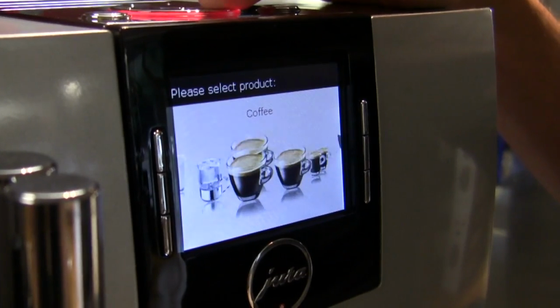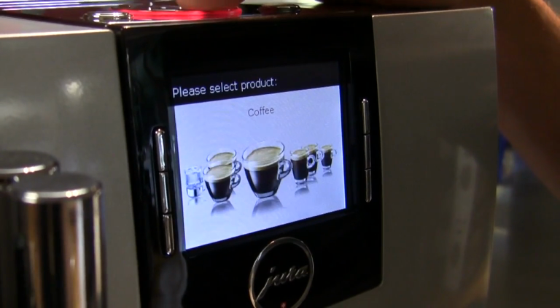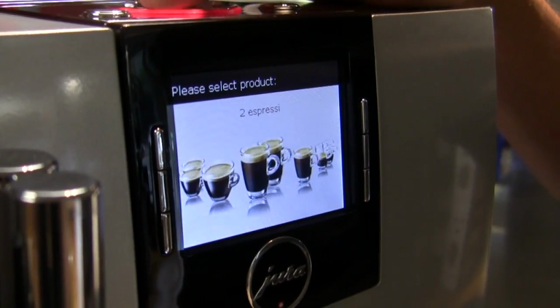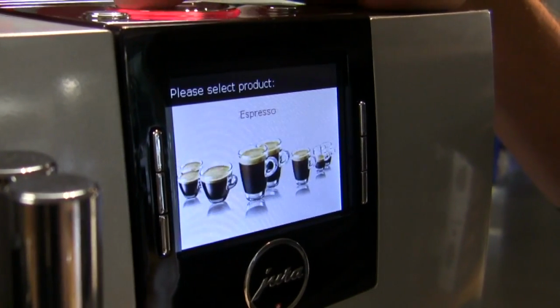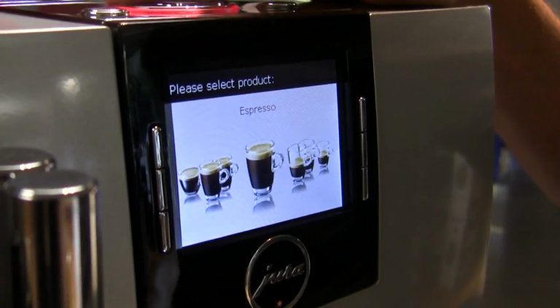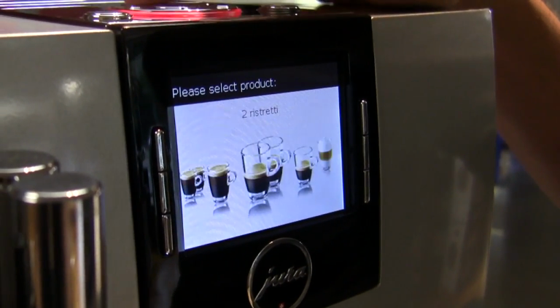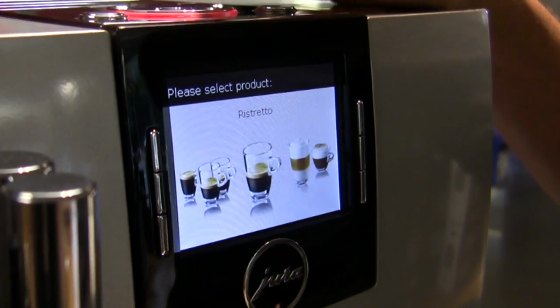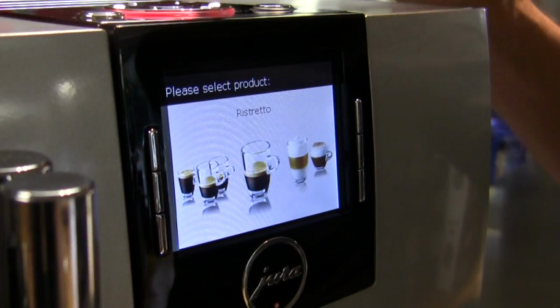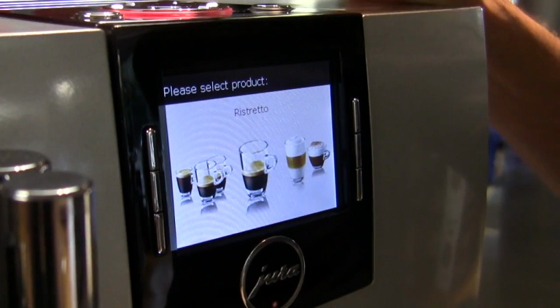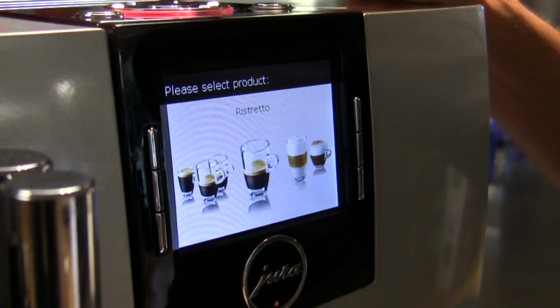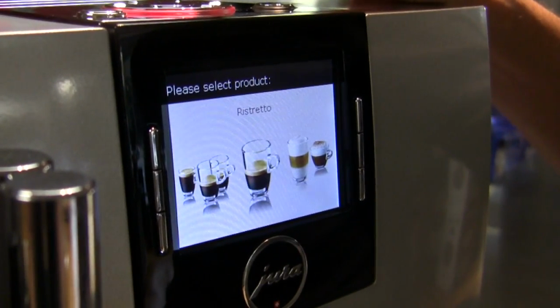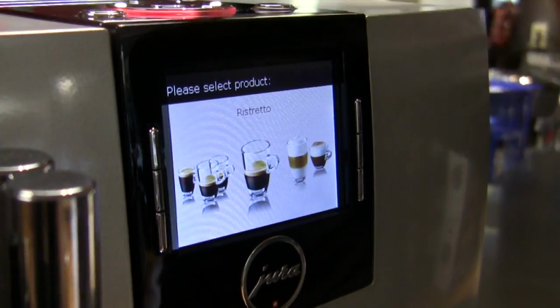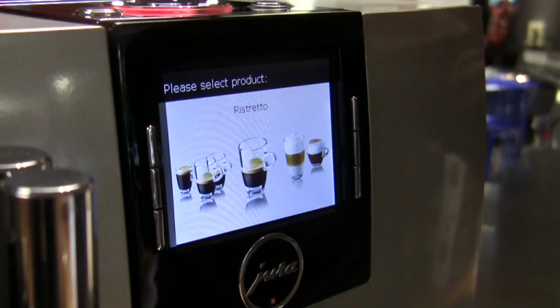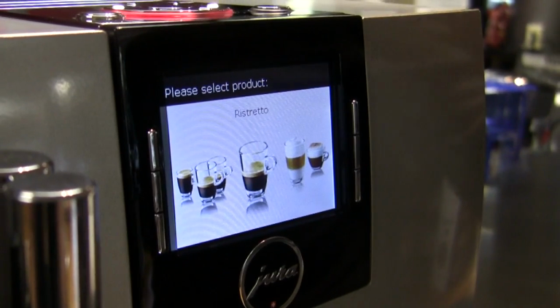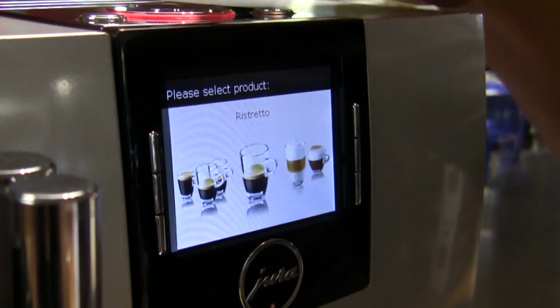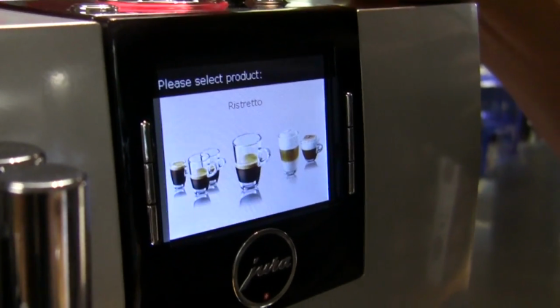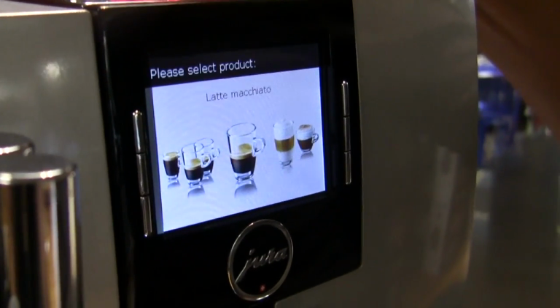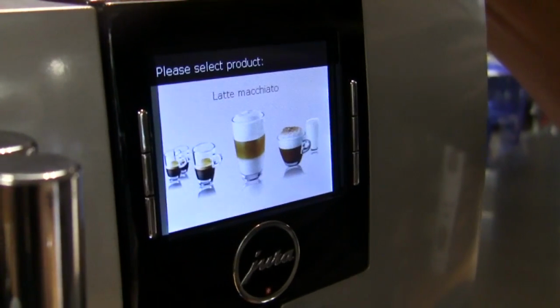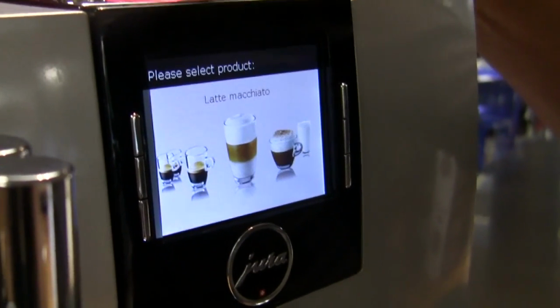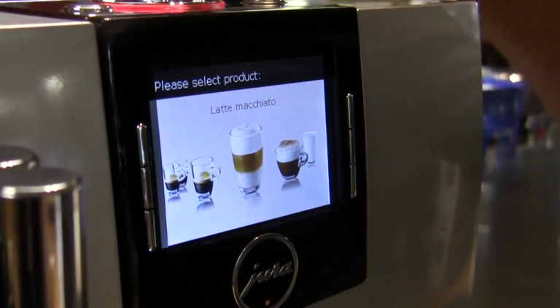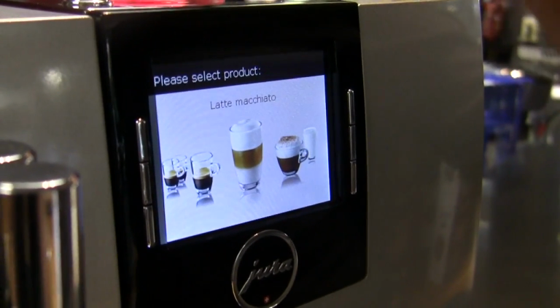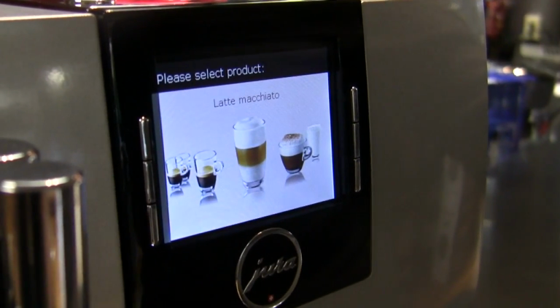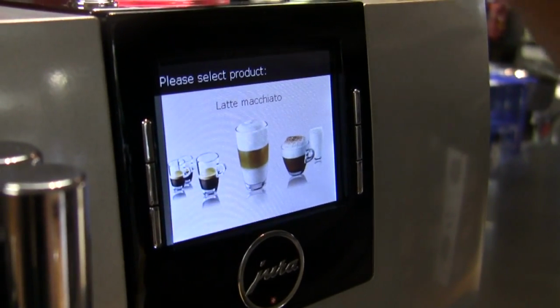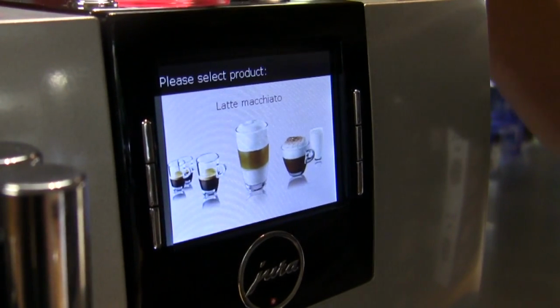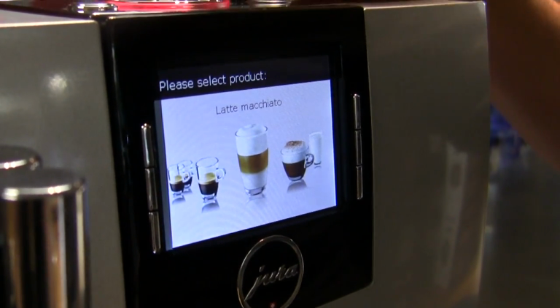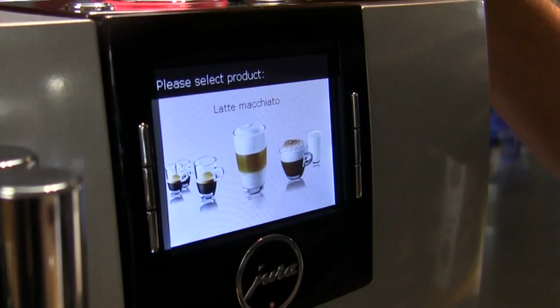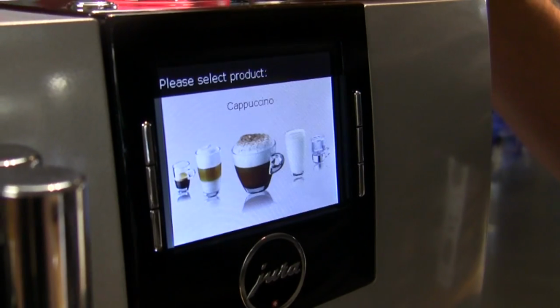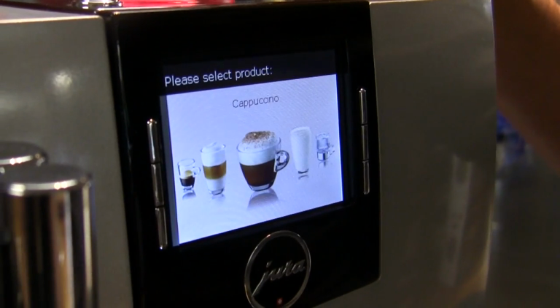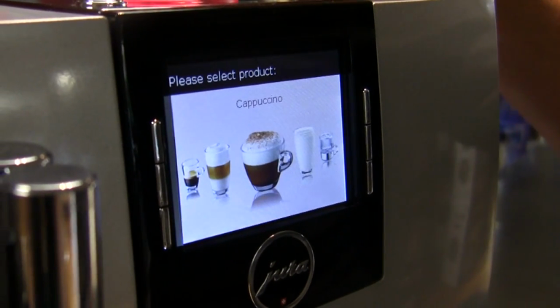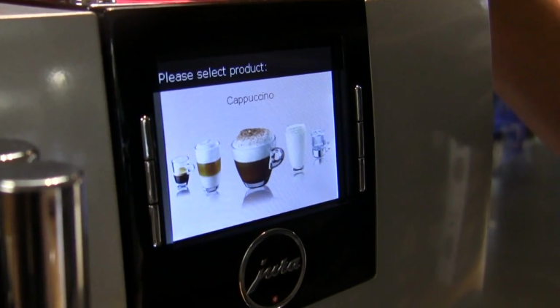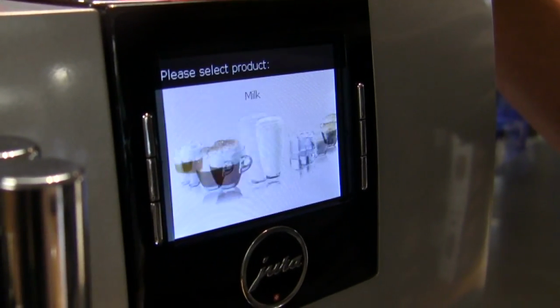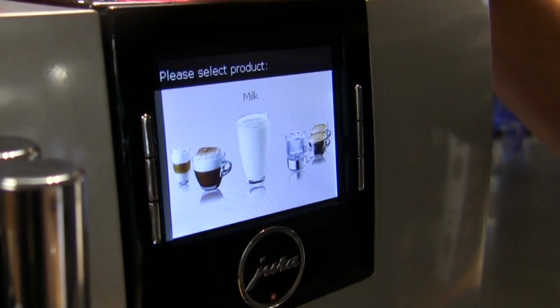Up here on your rotary dial — you can twist it, yes — you can go all the way in and do all those drinks in a more fancy way. It actually gives you a little picture, so if you're like, 'I don't really understand what a latte macchiato is,' there you go.